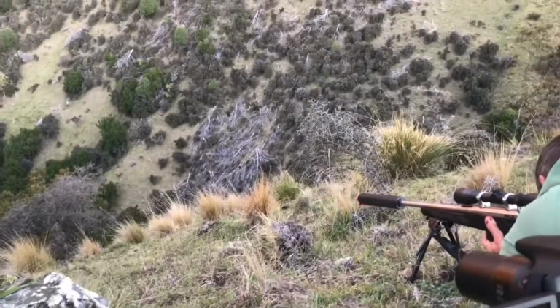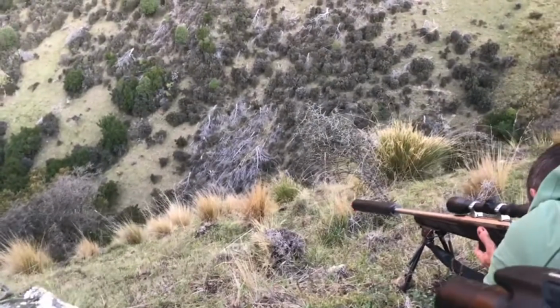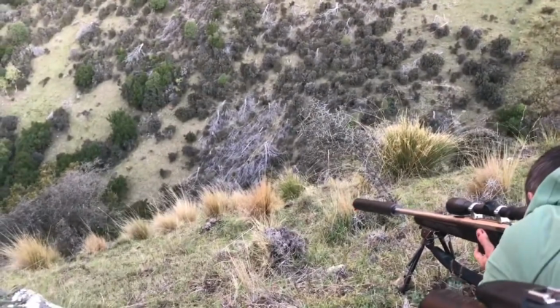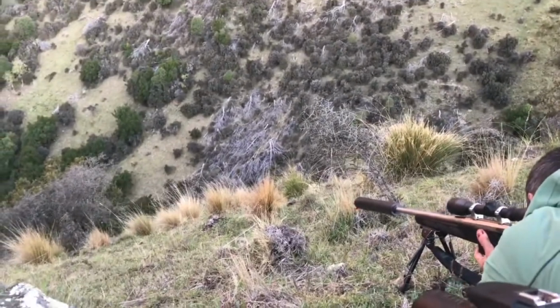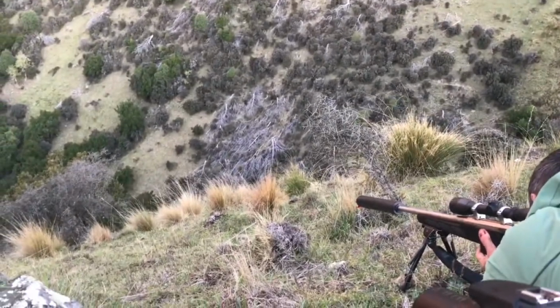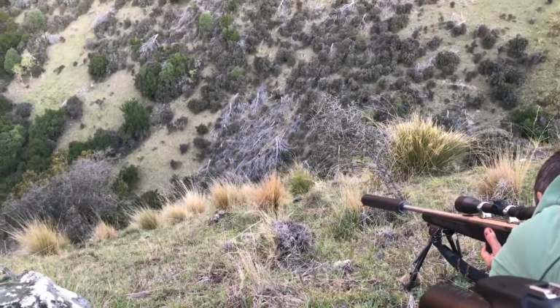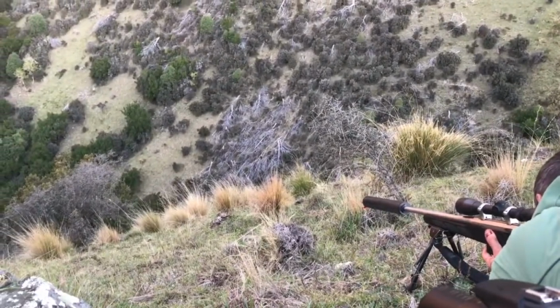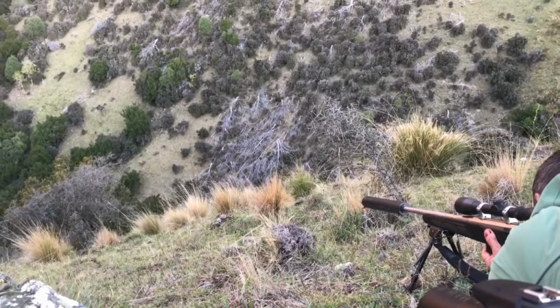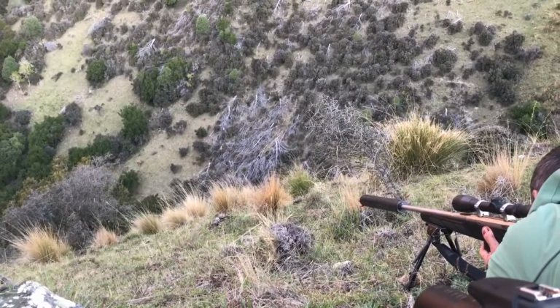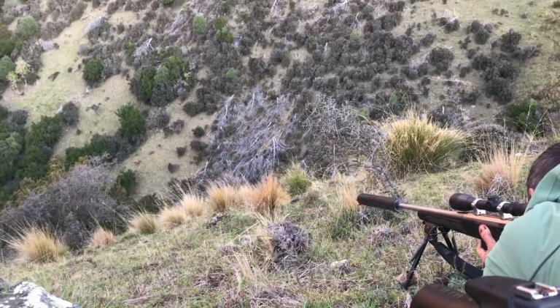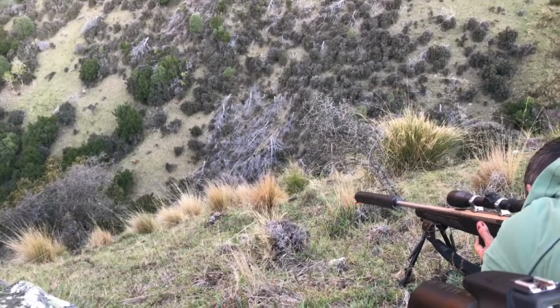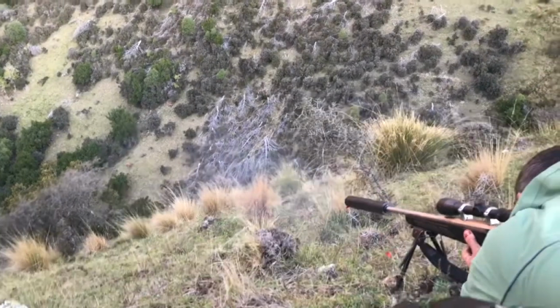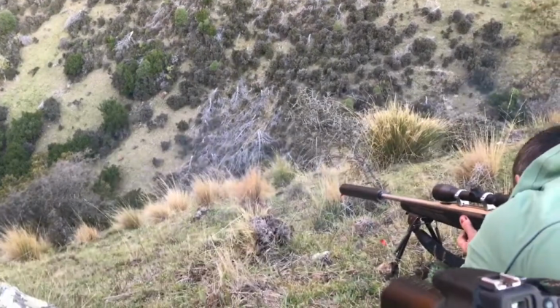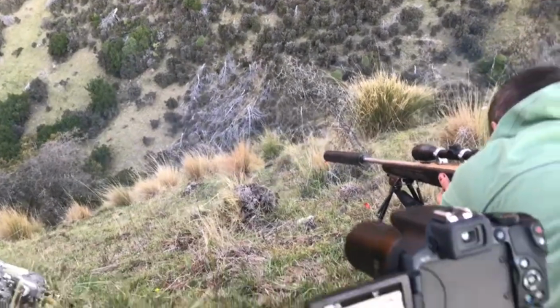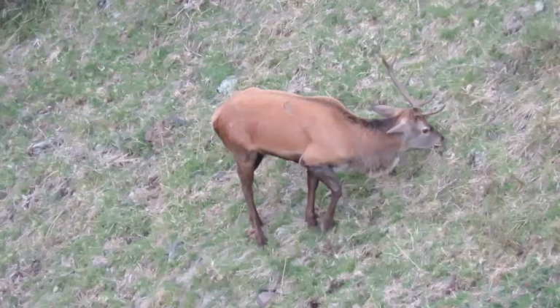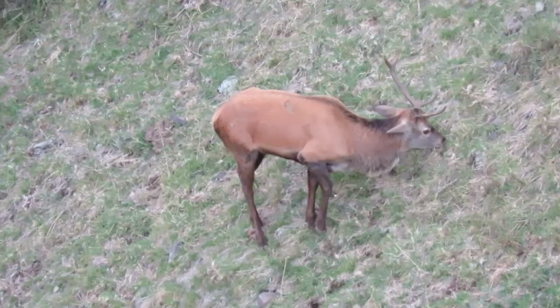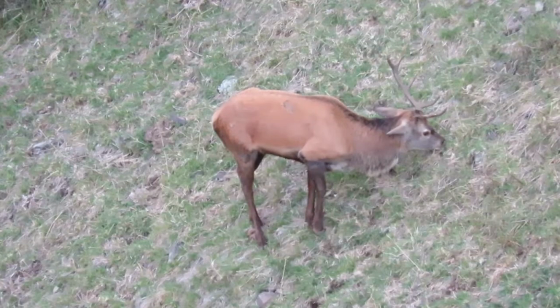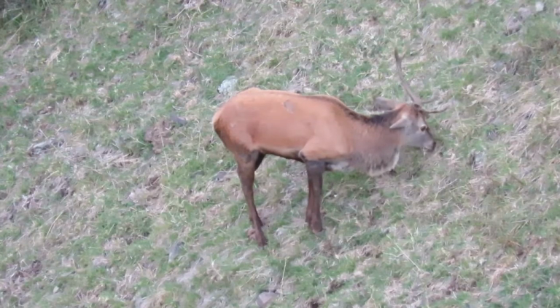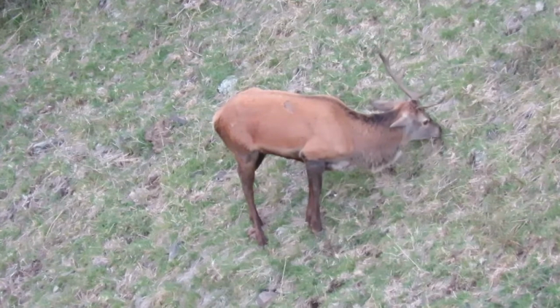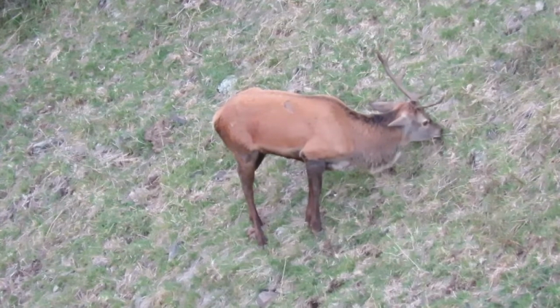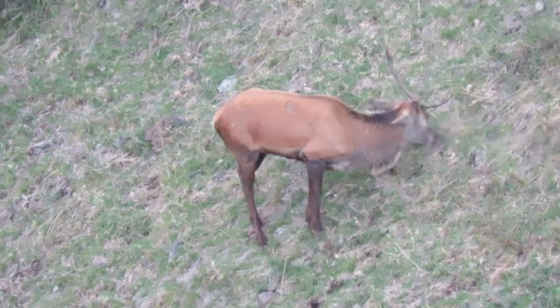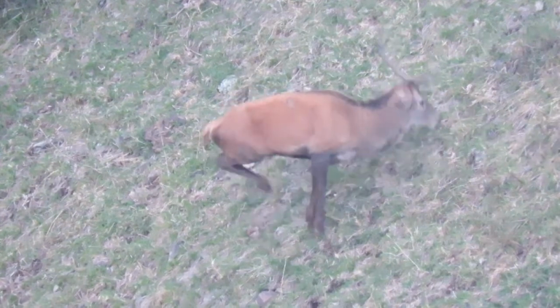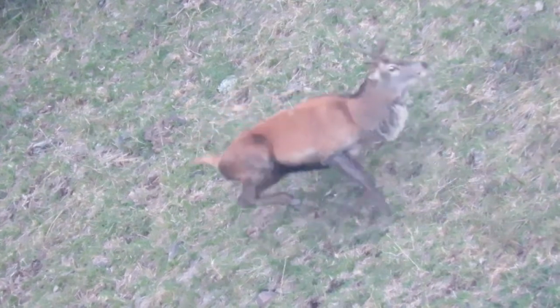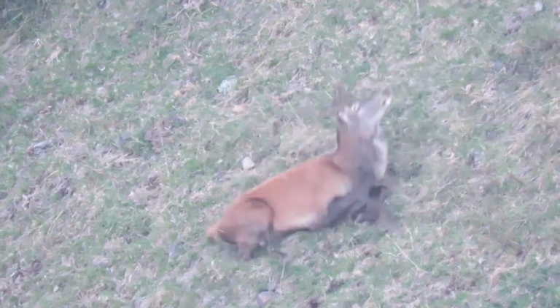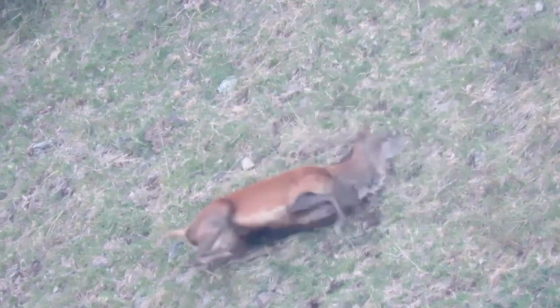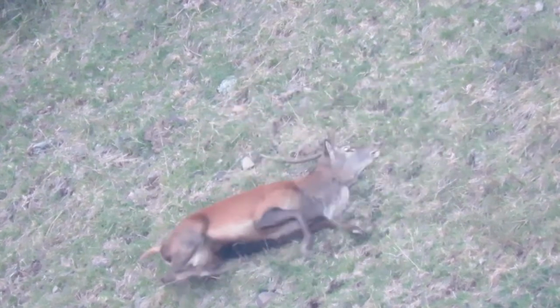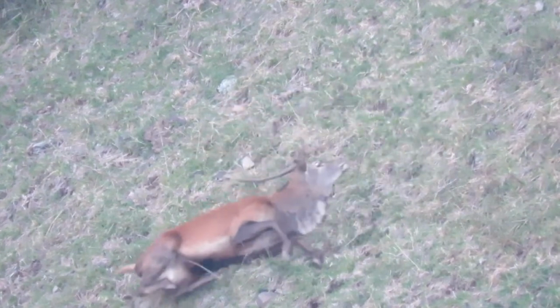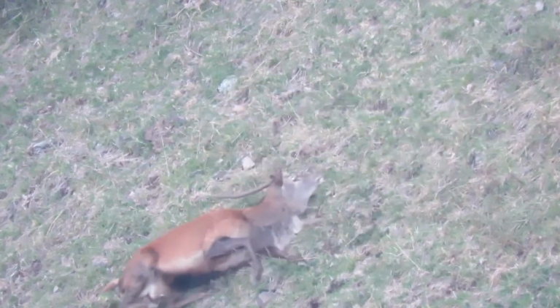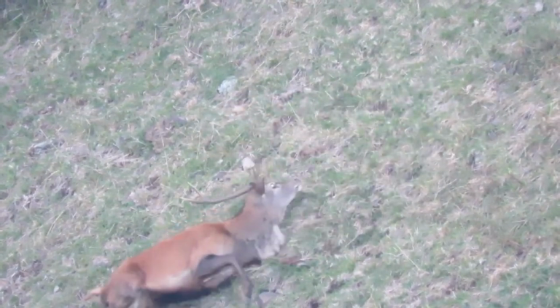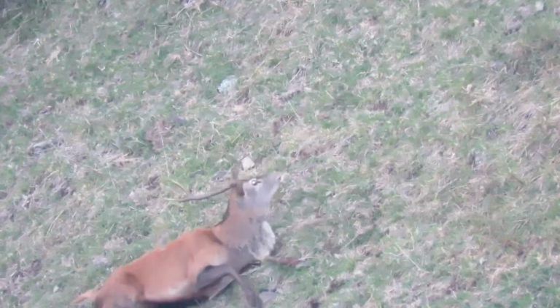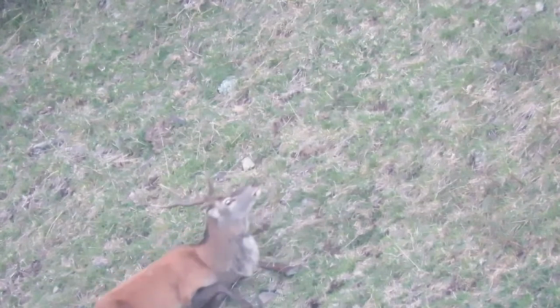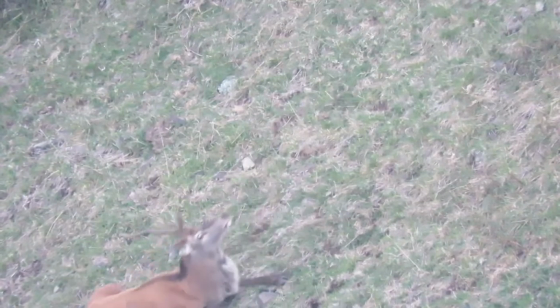I can't hear him right — he's good to shoot. Just slowly squeeze off when you're ready. Nailed it, nailed it, nice shot.